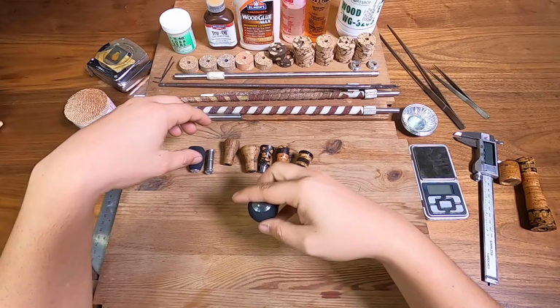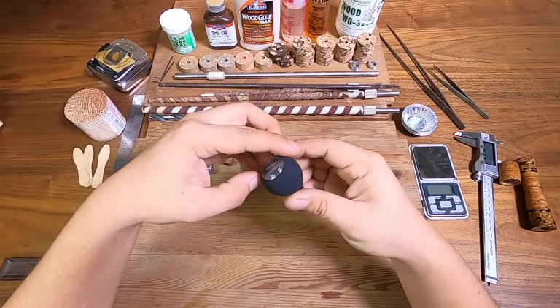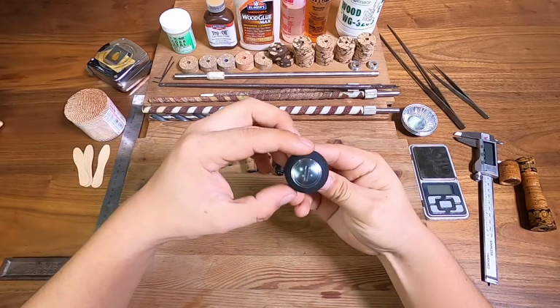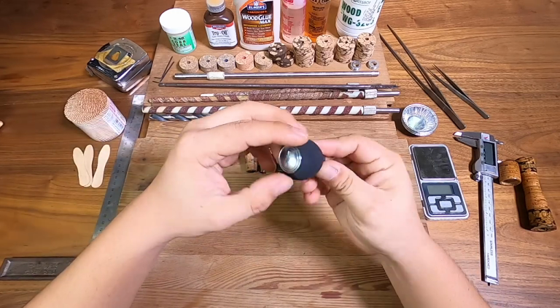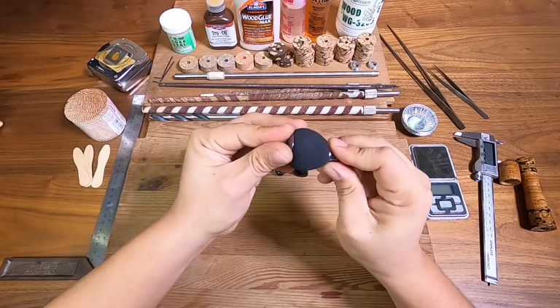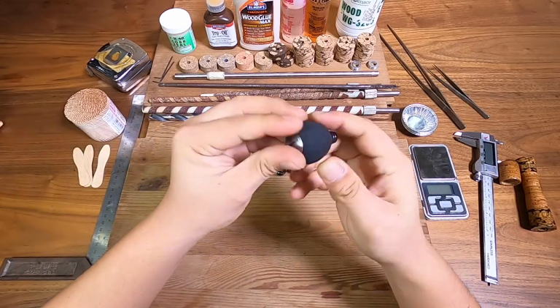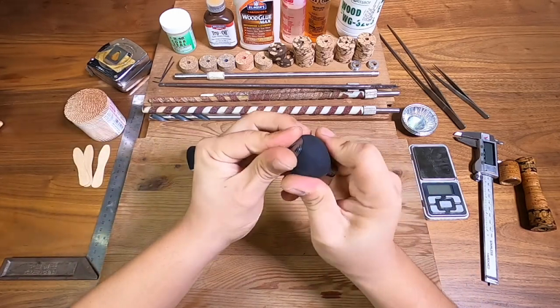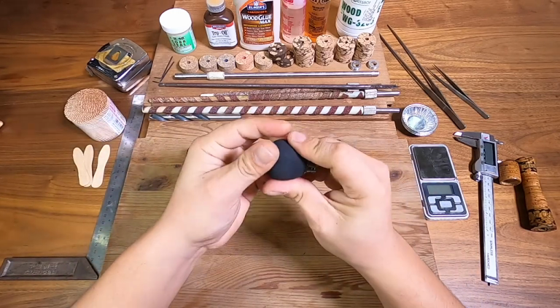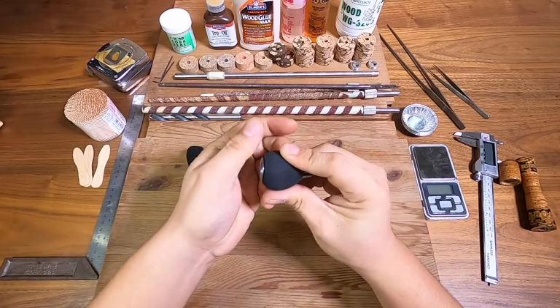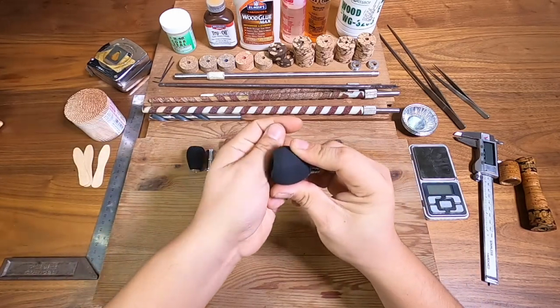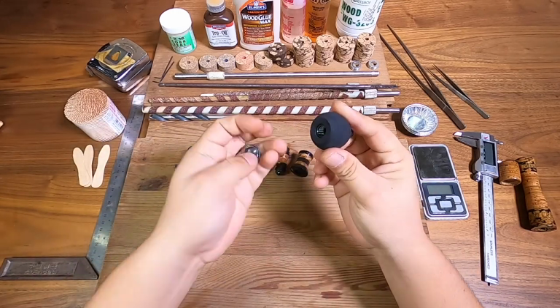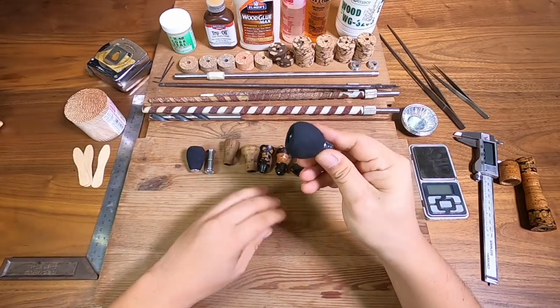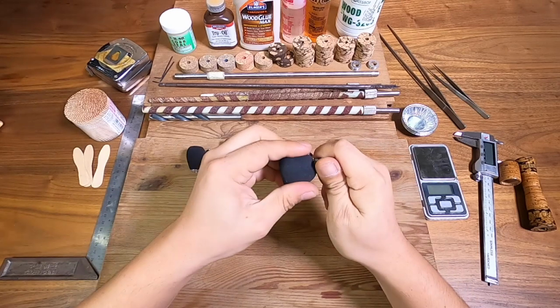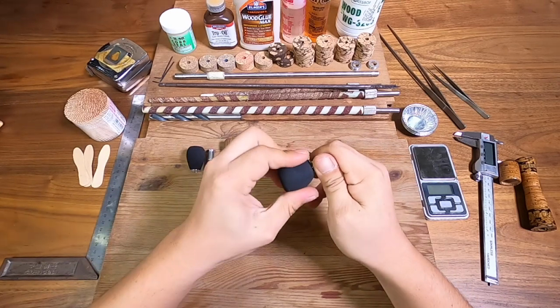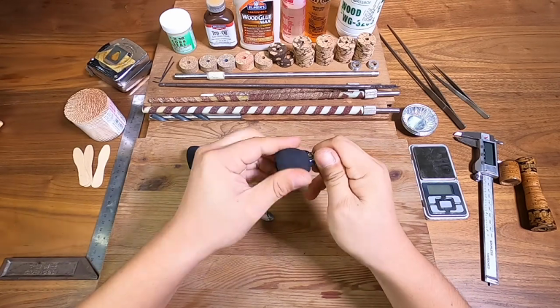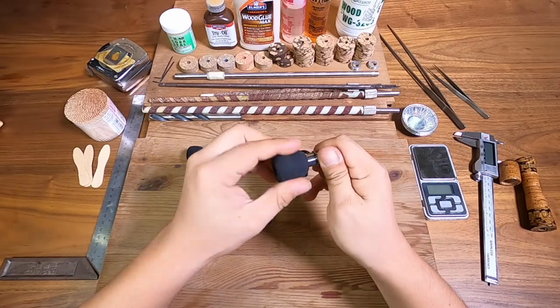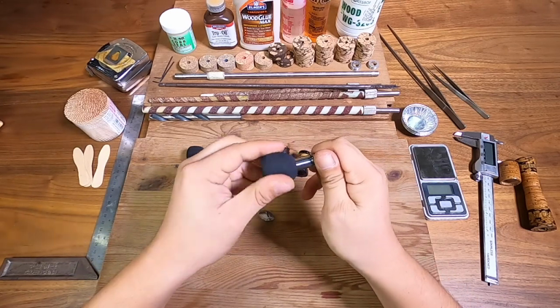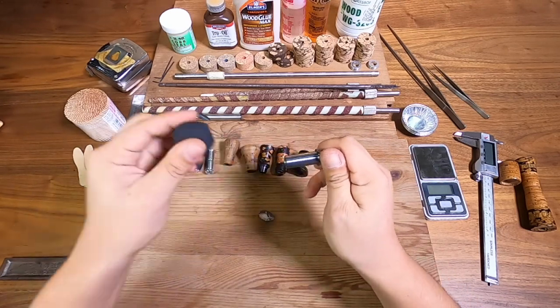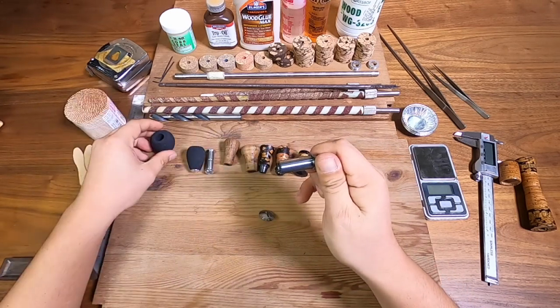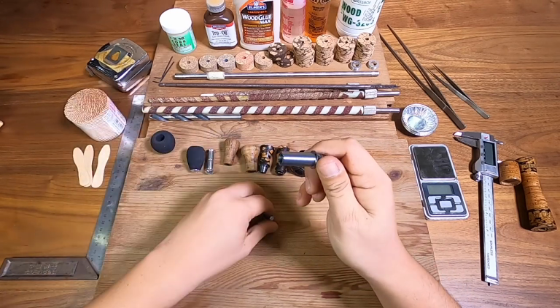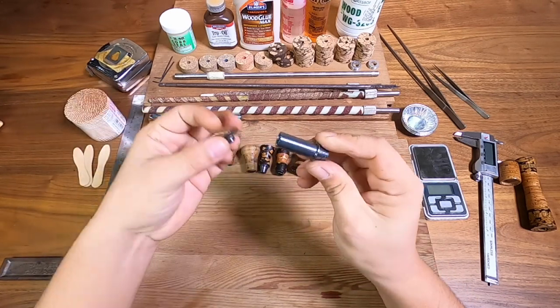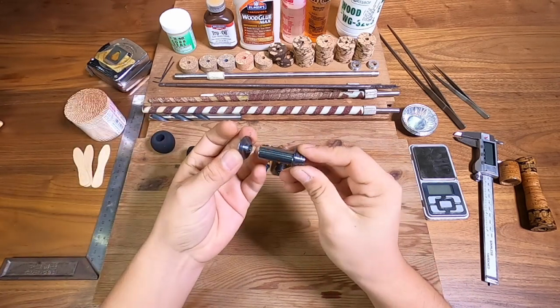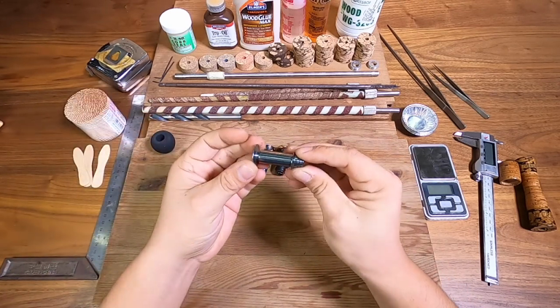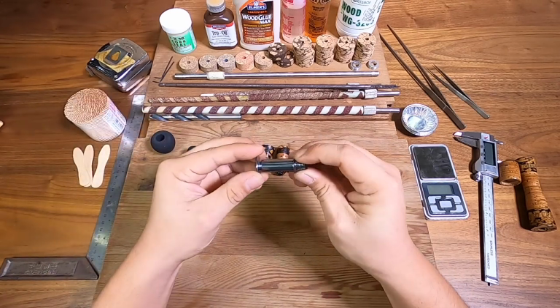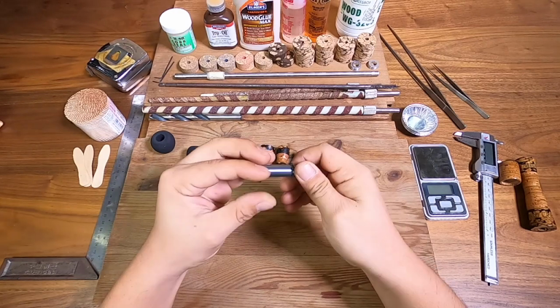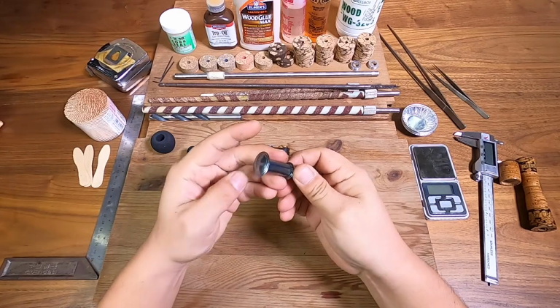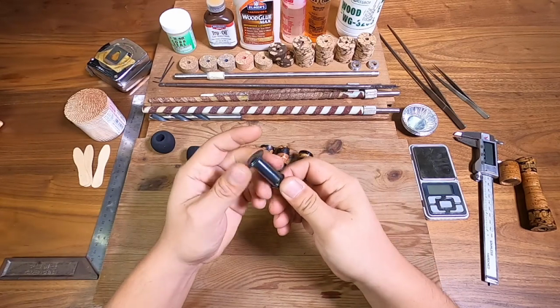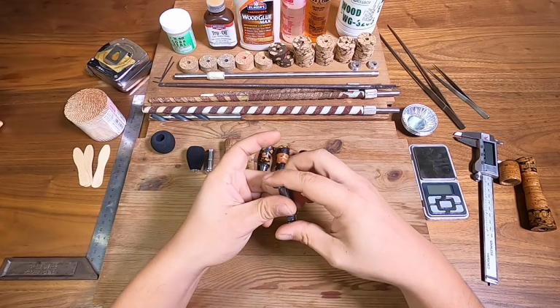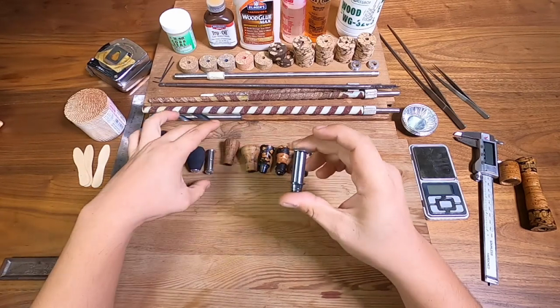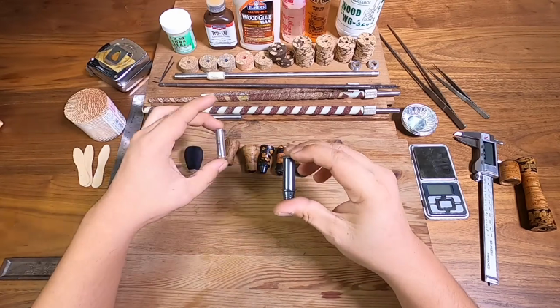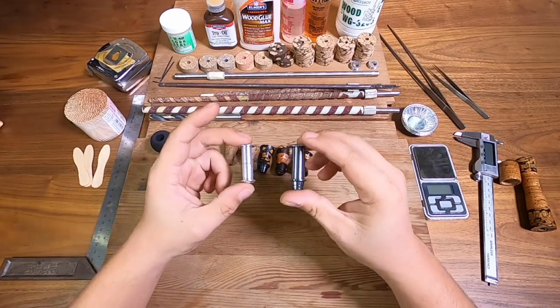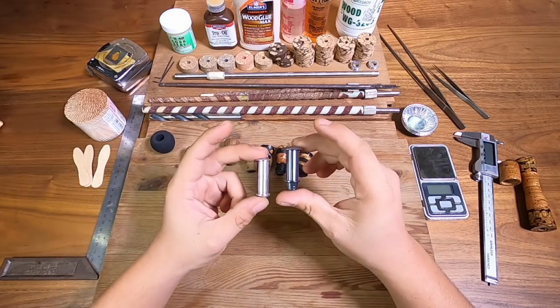Another one is this one — it's a bit different. I'm just going to take this out, I'll show you — take out the cap, get that EVA piece out, and you actually have a little knob blank already.